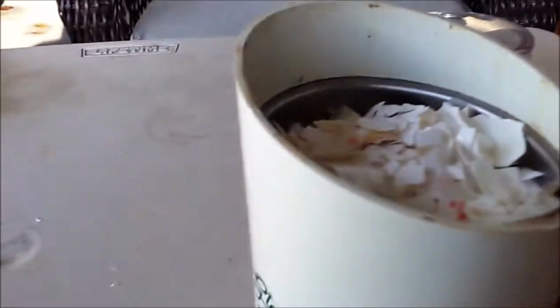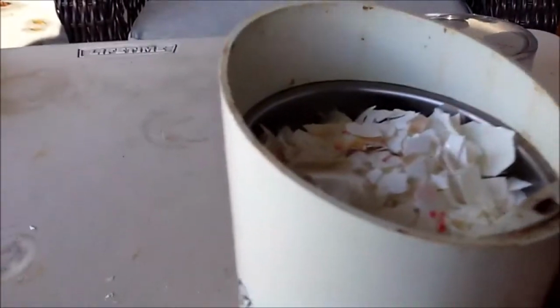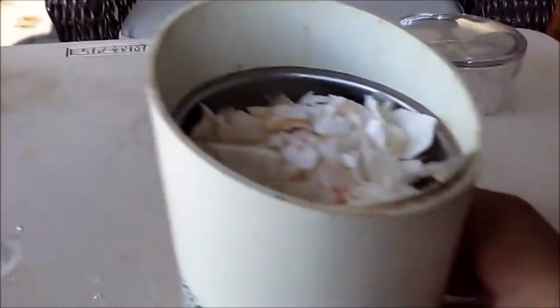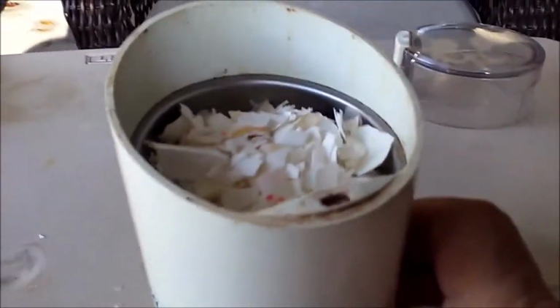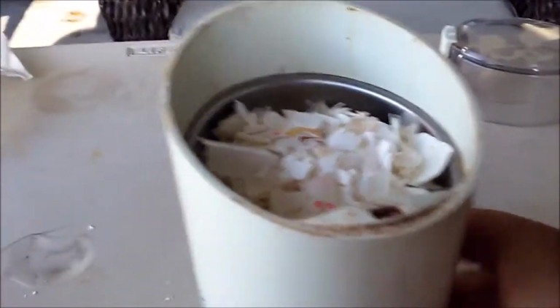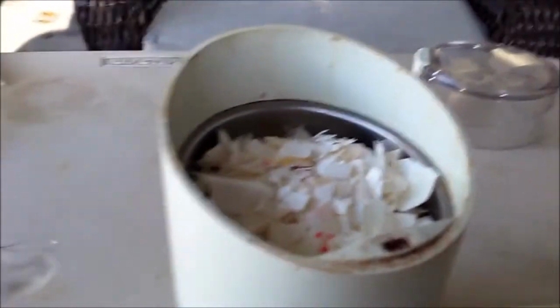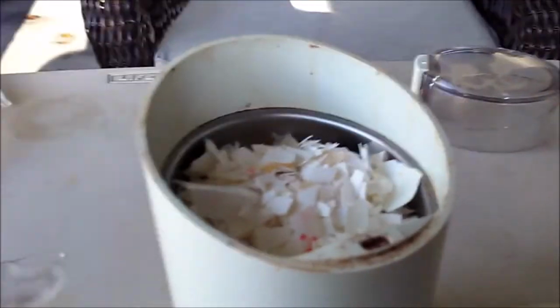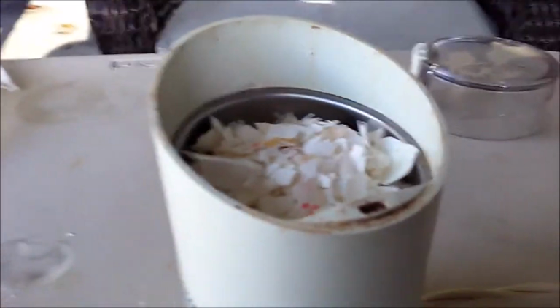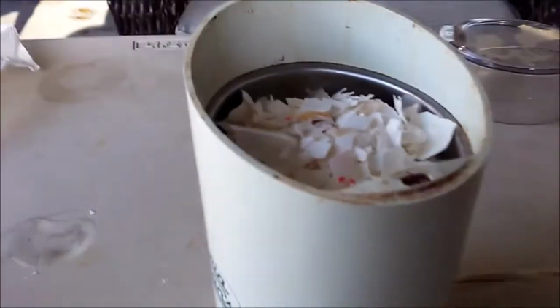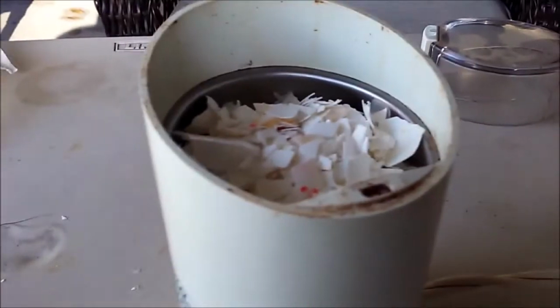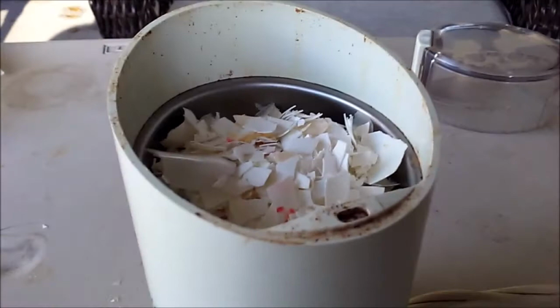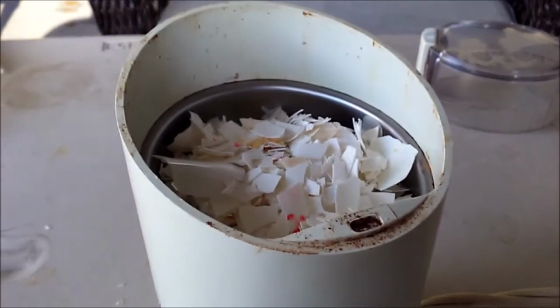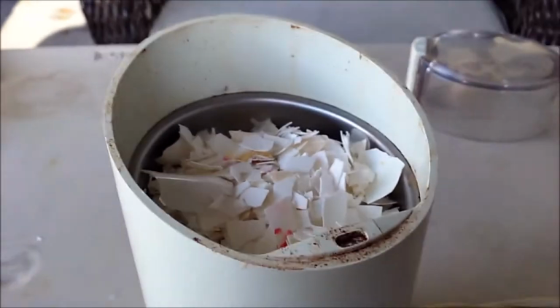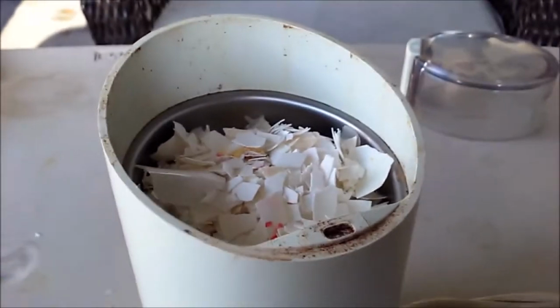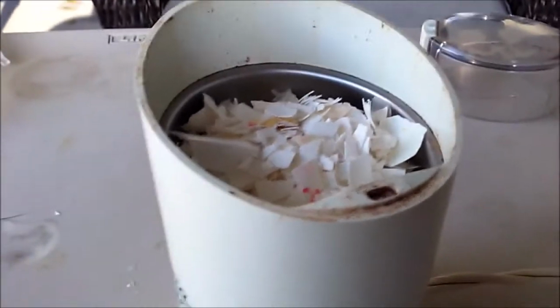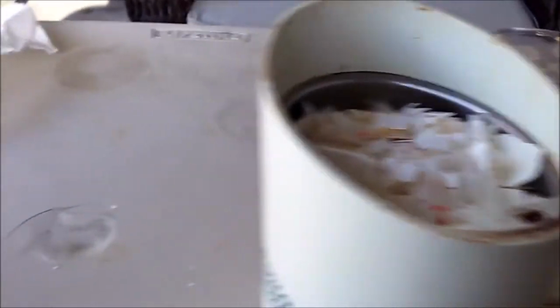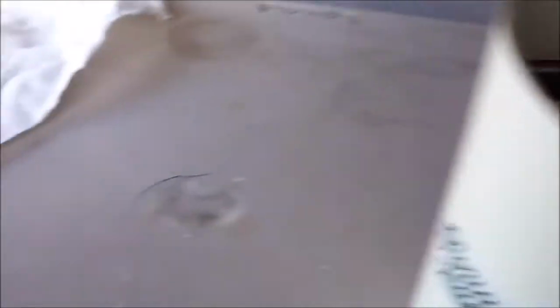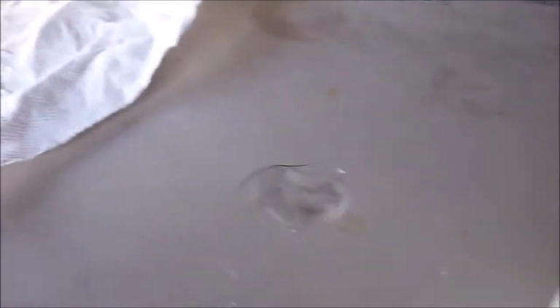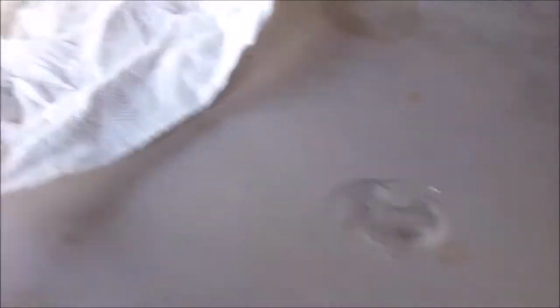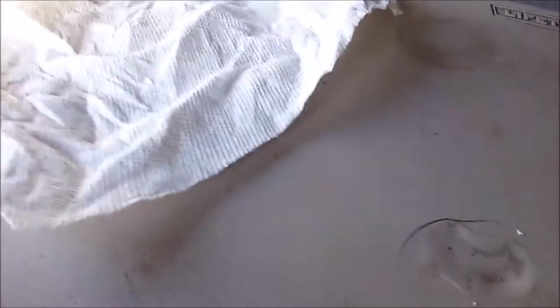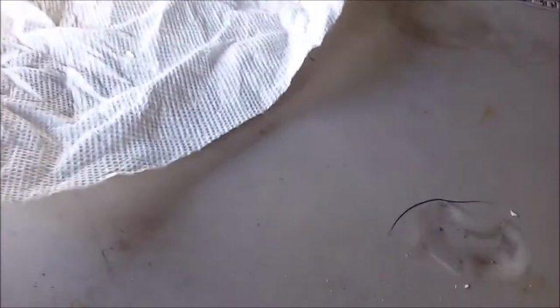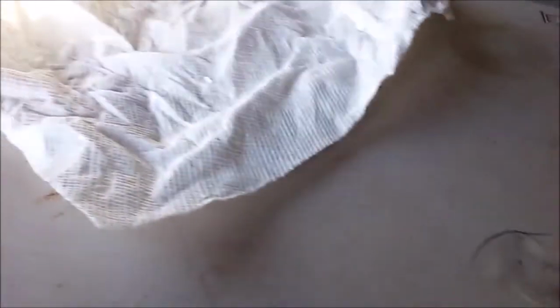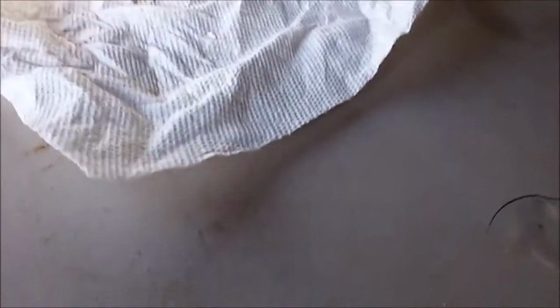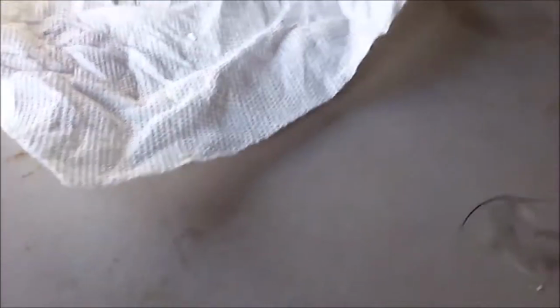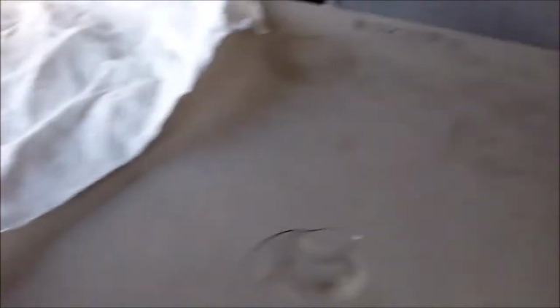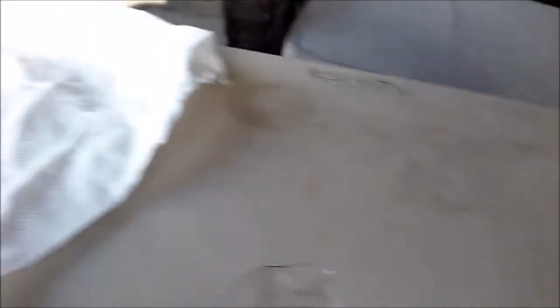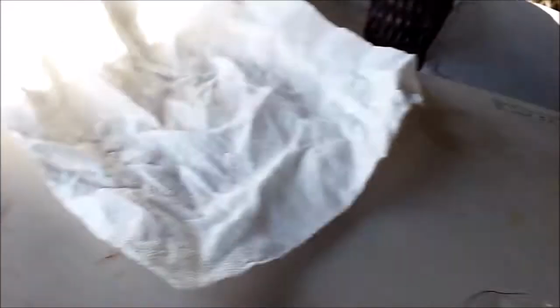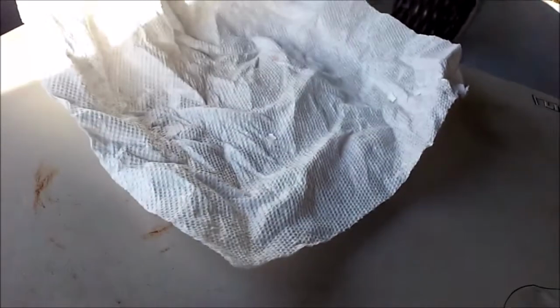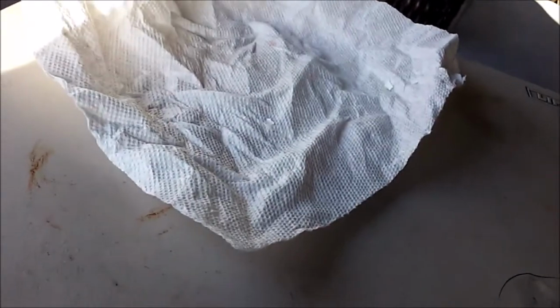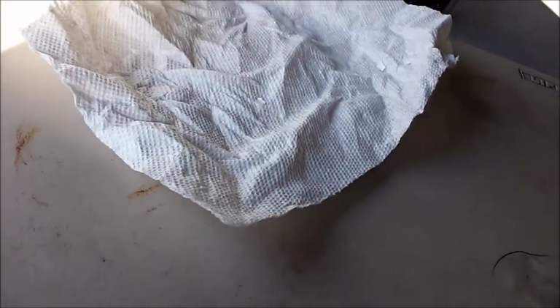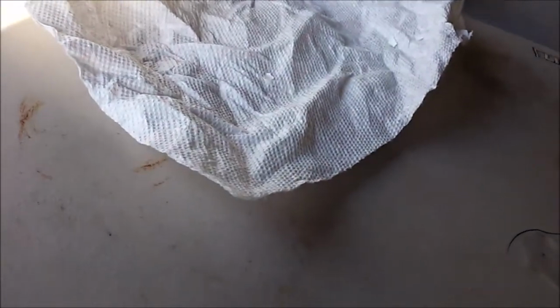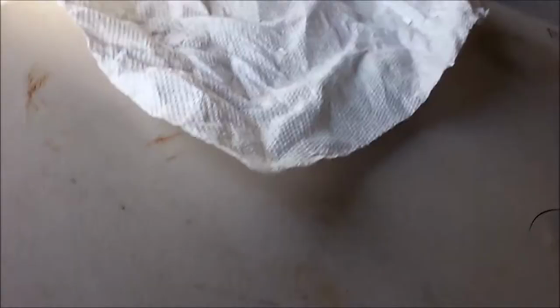What I've done is put them in a grinder — a coffee grinder. And now what I'm going to do is put this lid on.